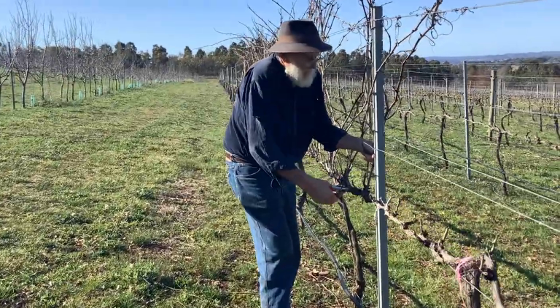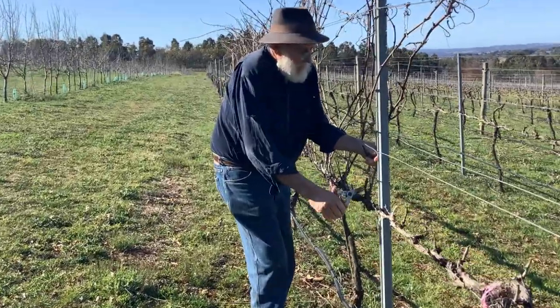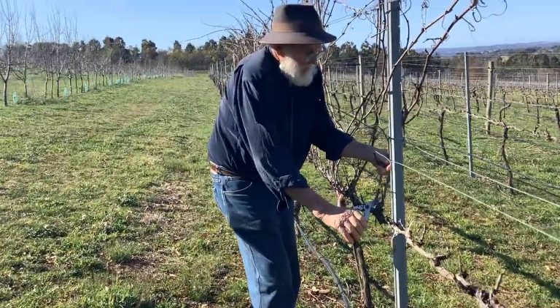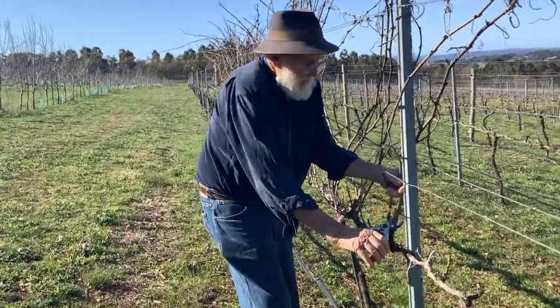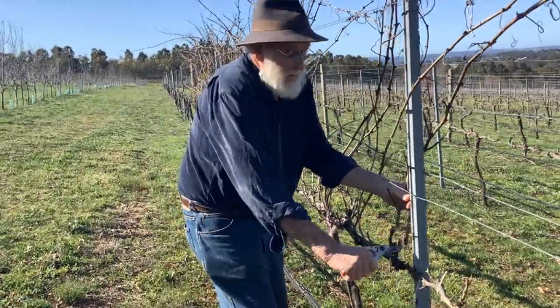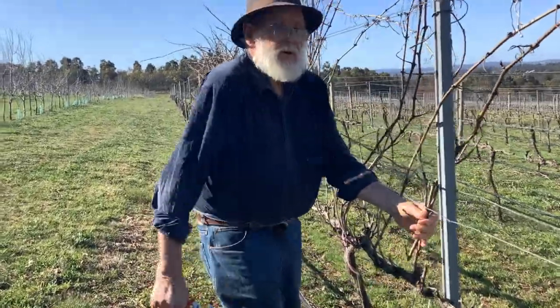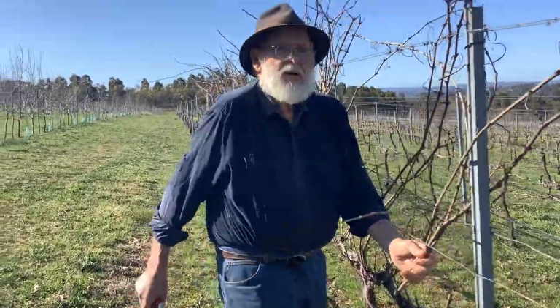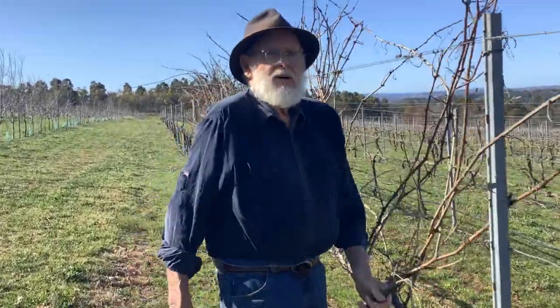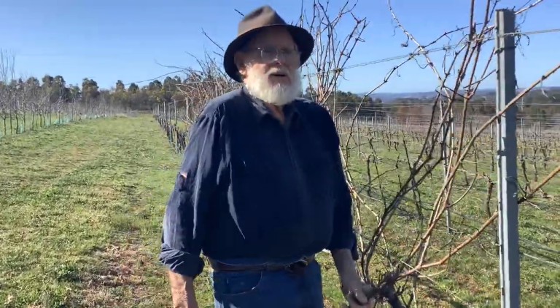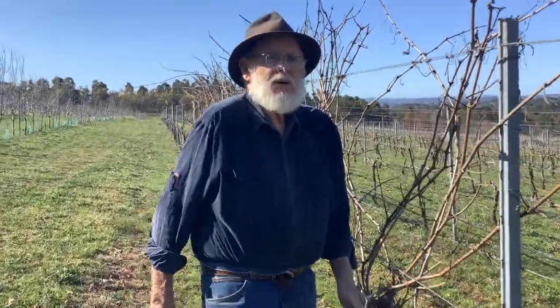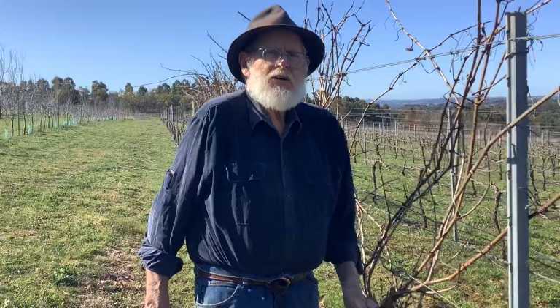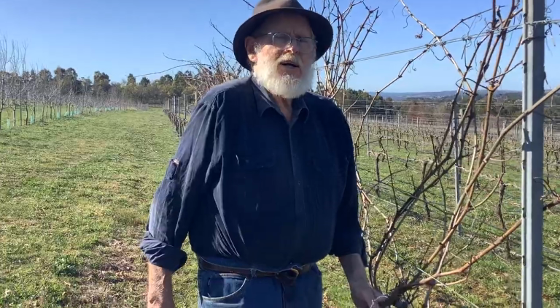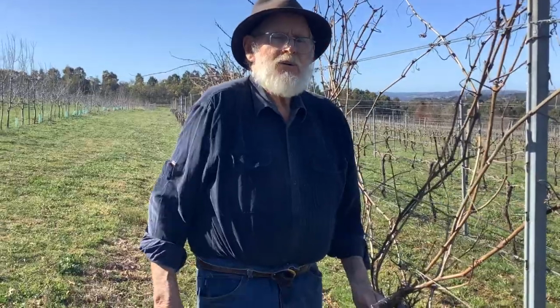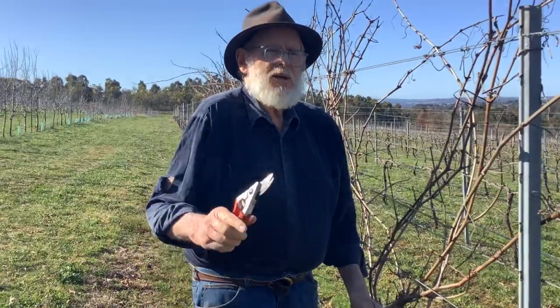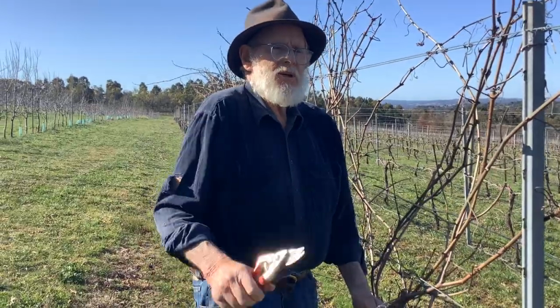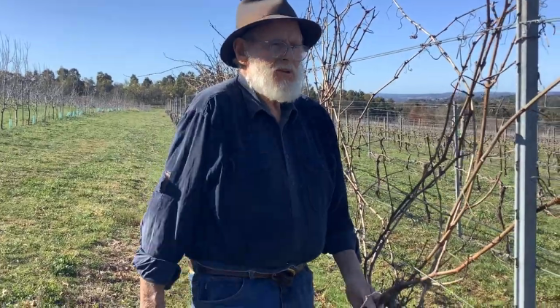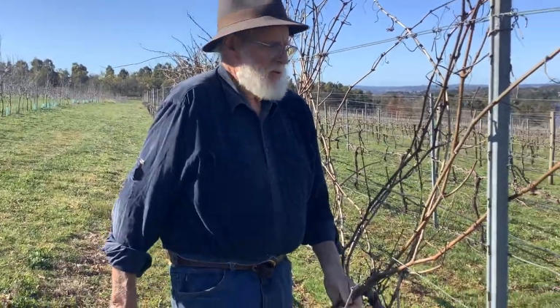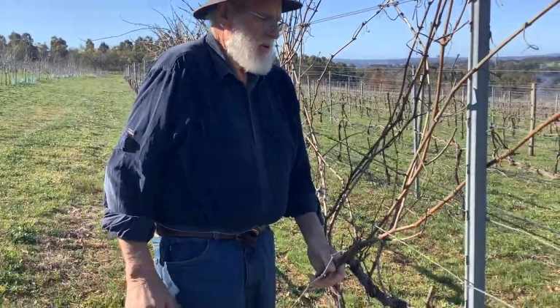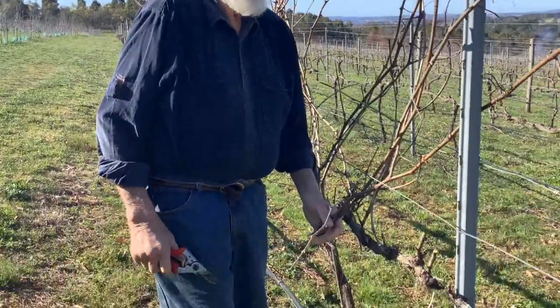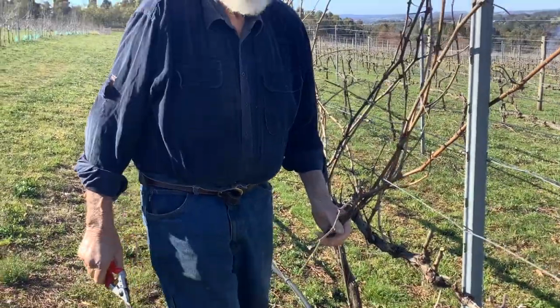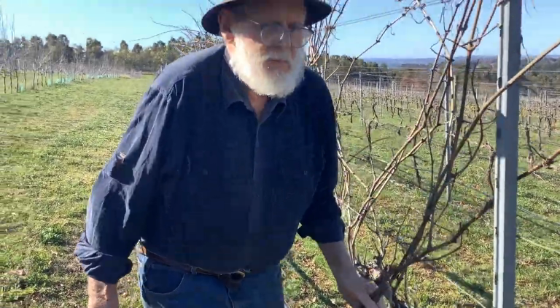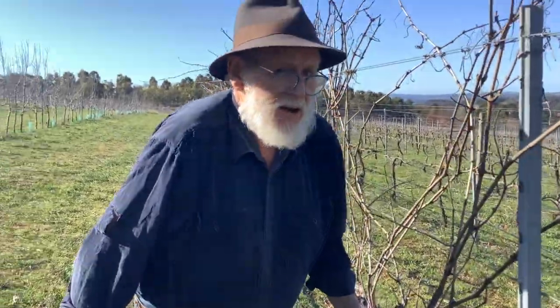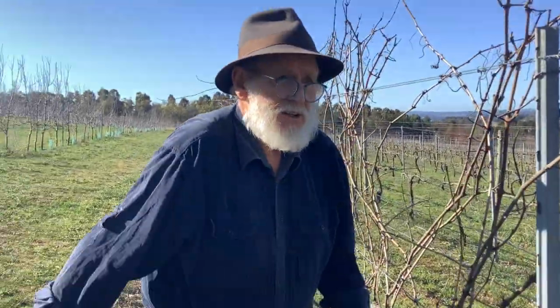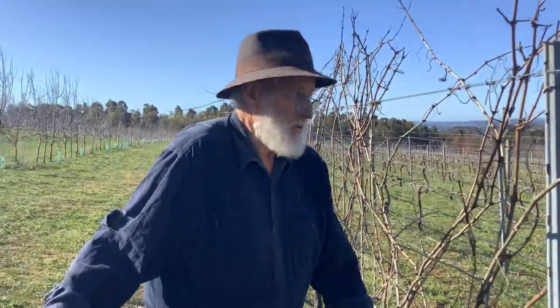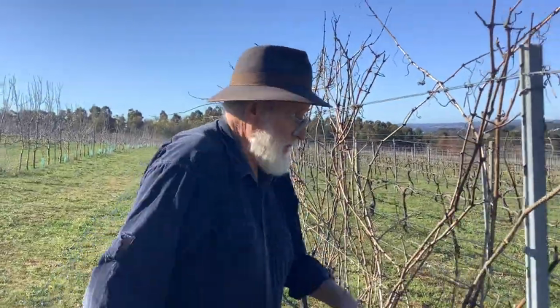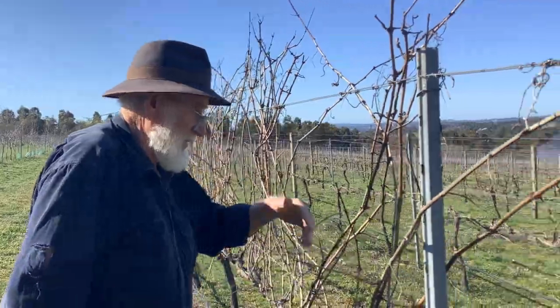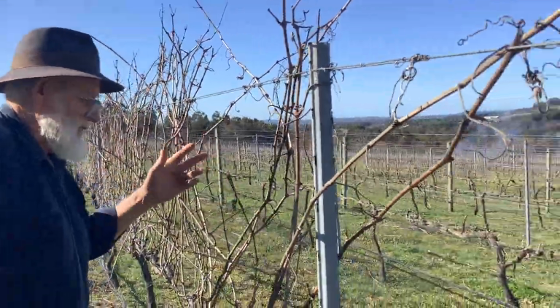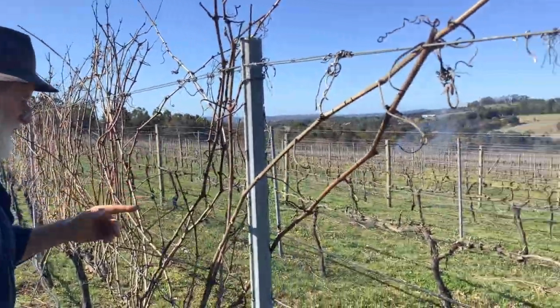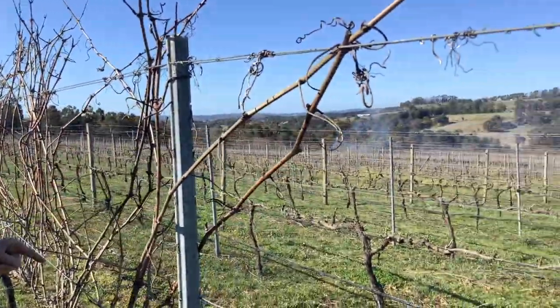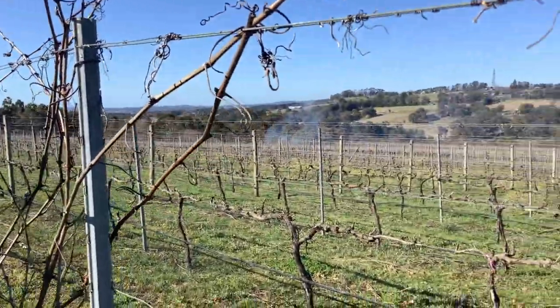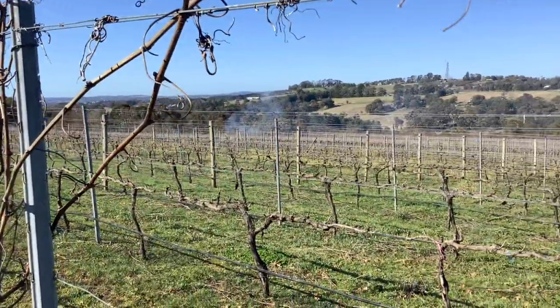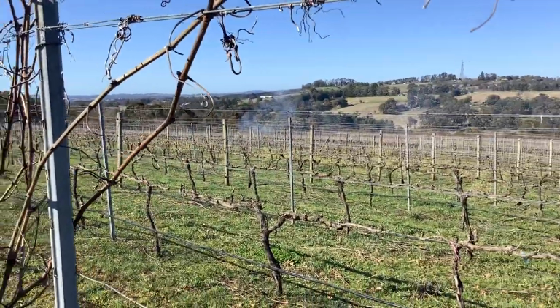Hey Bari. Hey. What are you doing? Everyone thinks that I'm still pruning but the whole vineyard is pruned — every last grapevine except these few here.